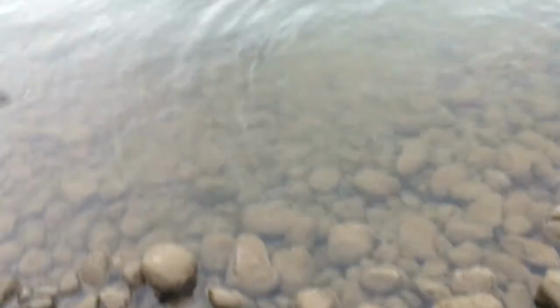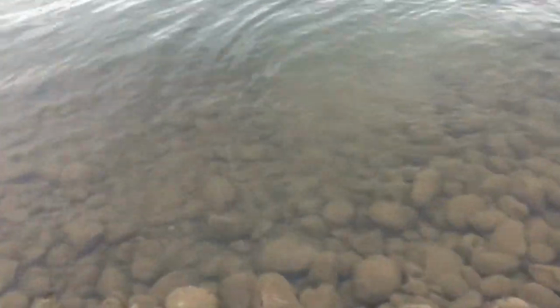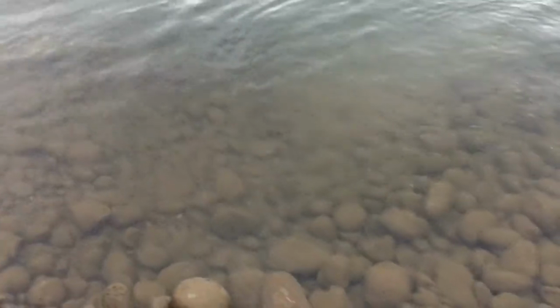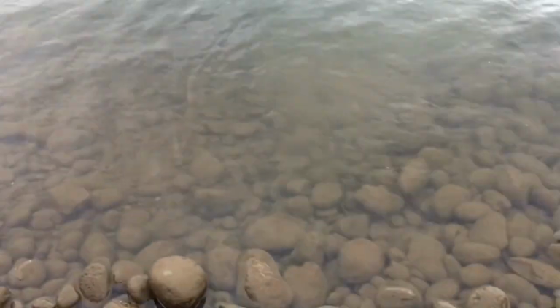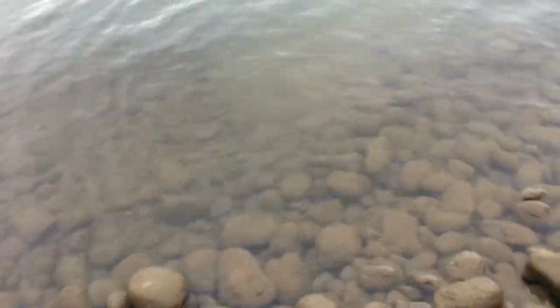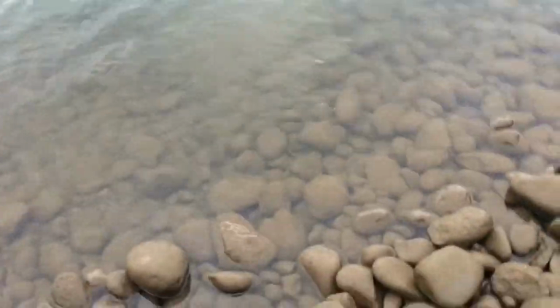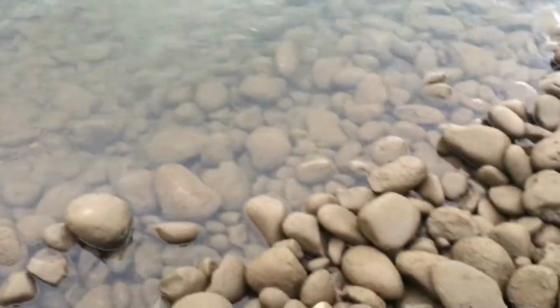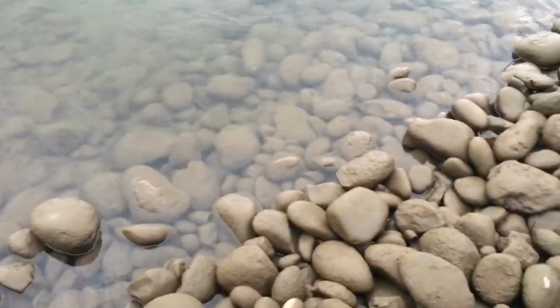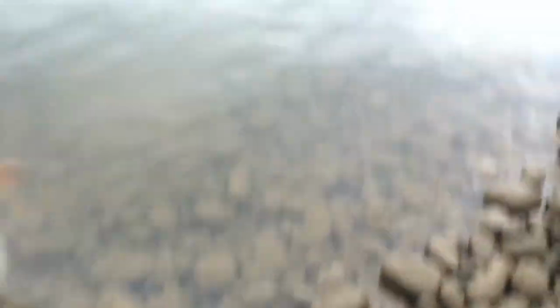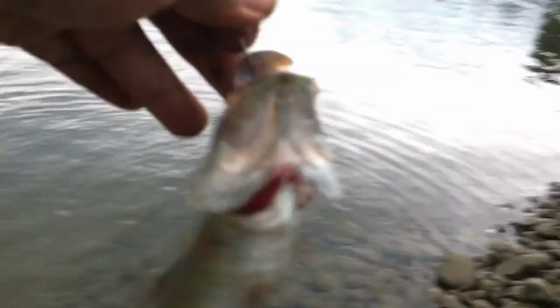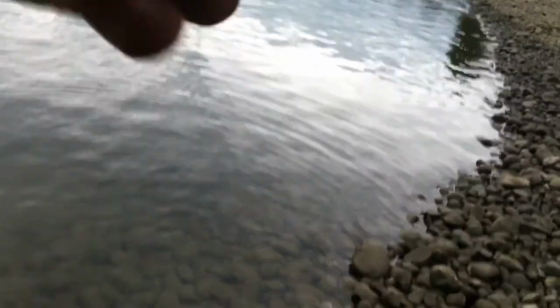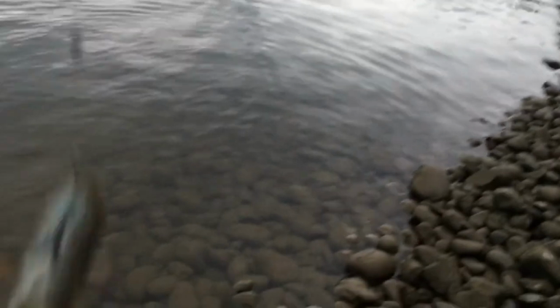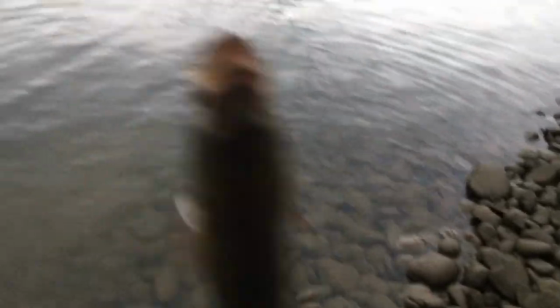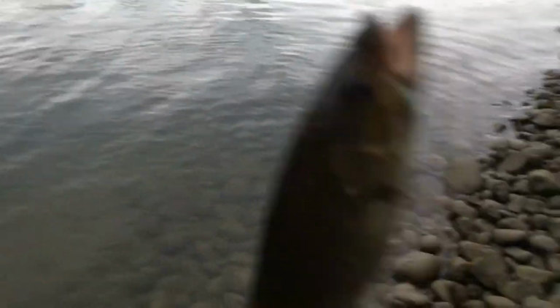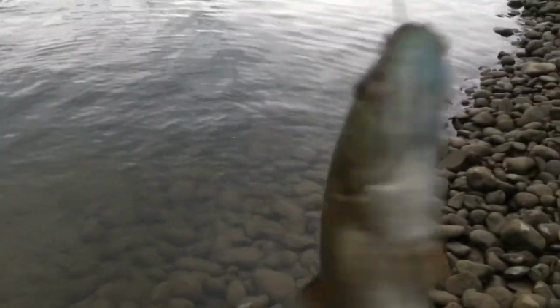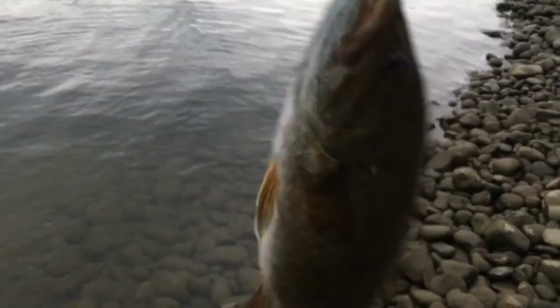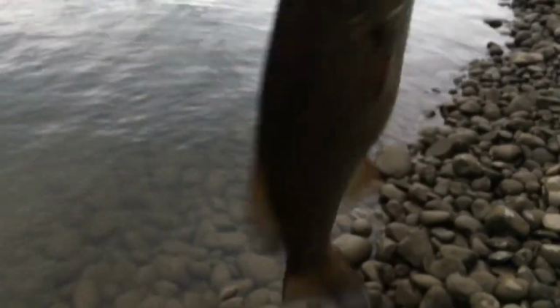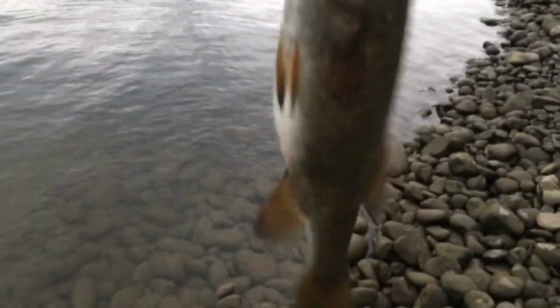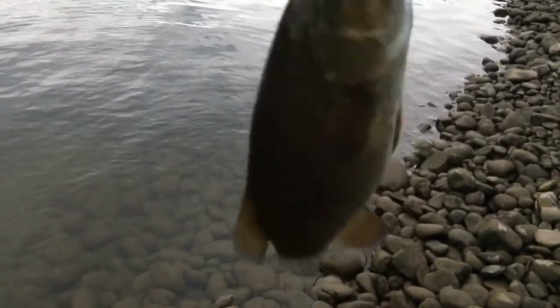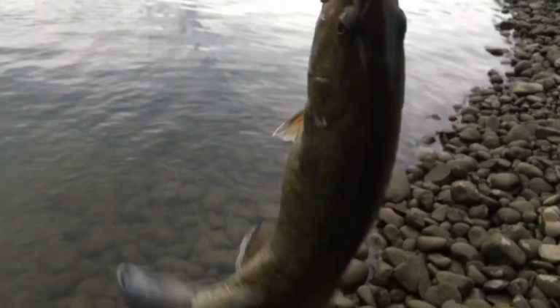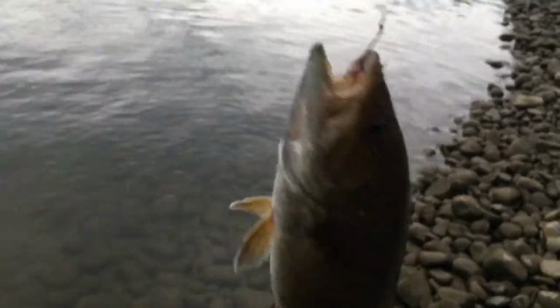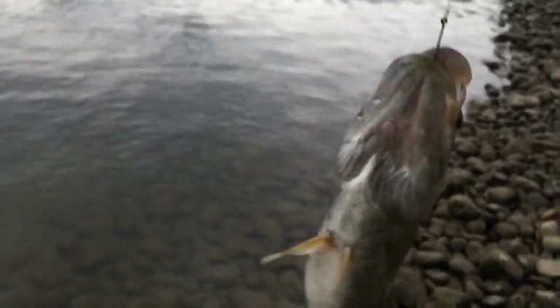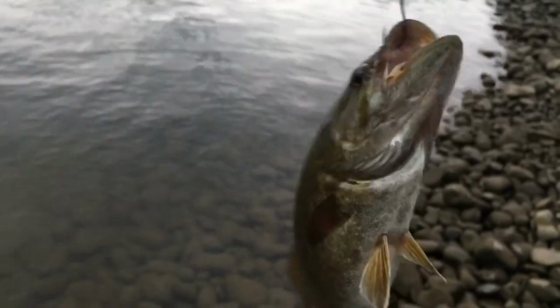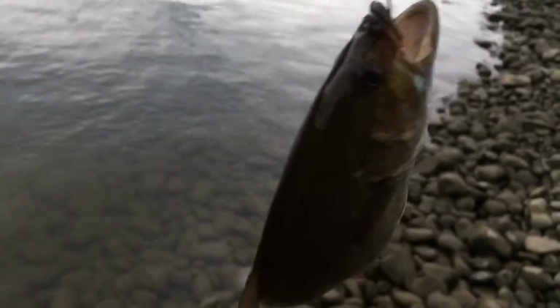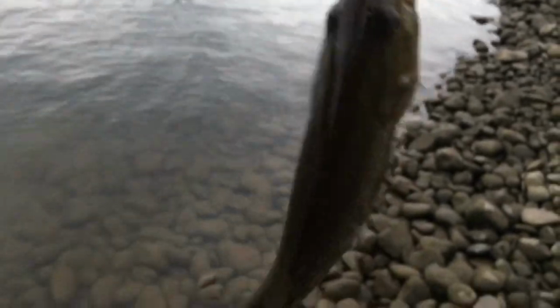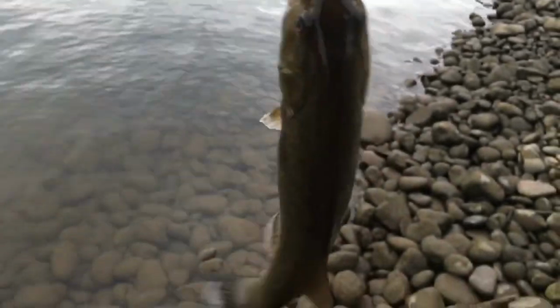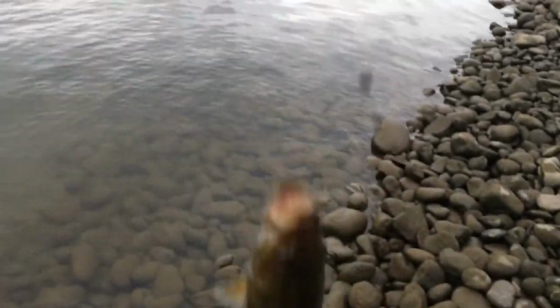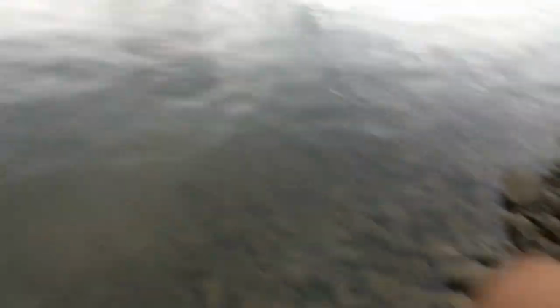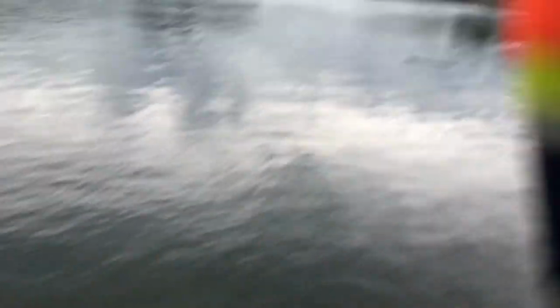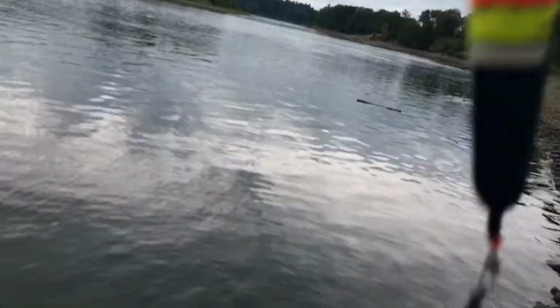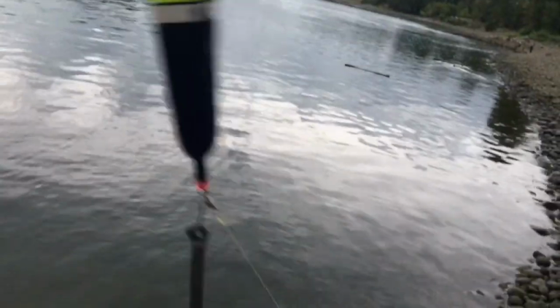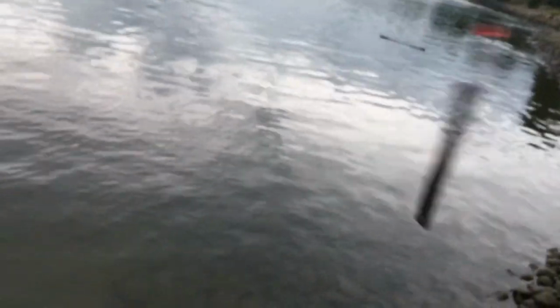Willamette River smallmouth — check it out. A little smallmouth on the float with a pencil worm.